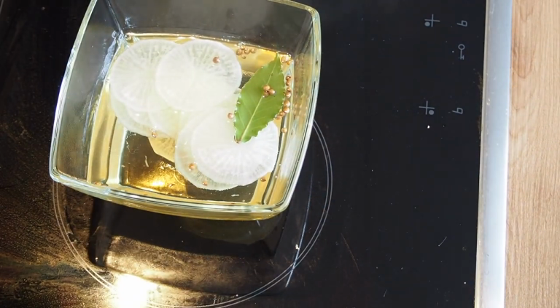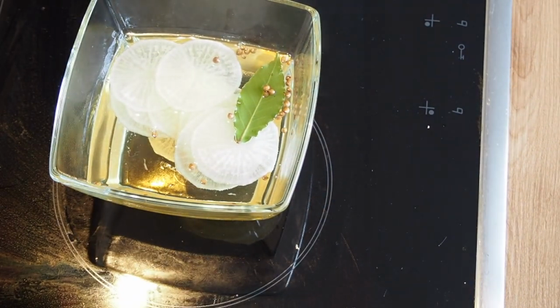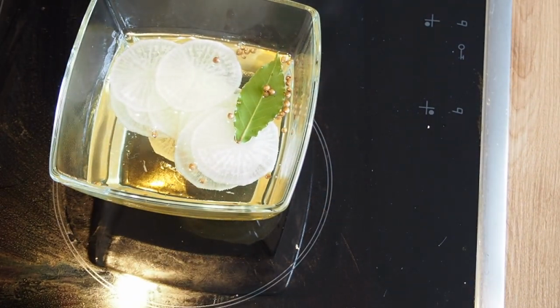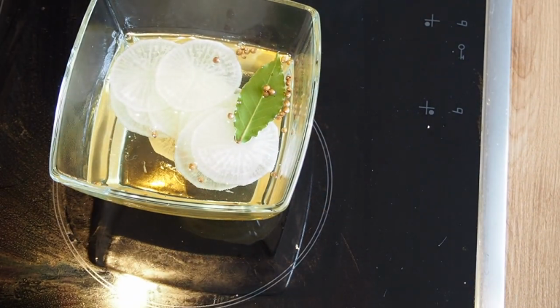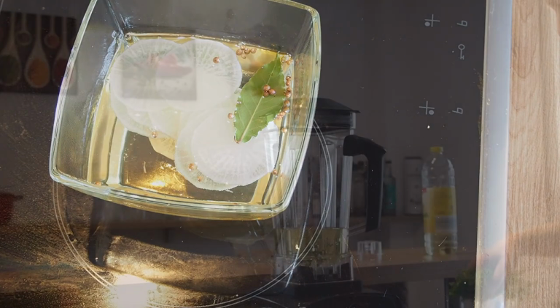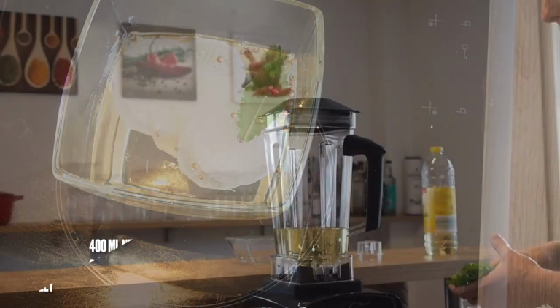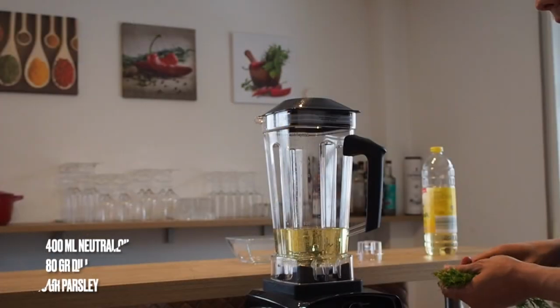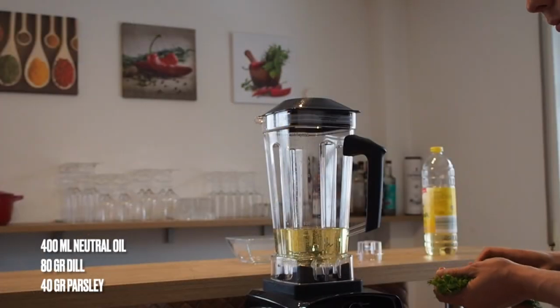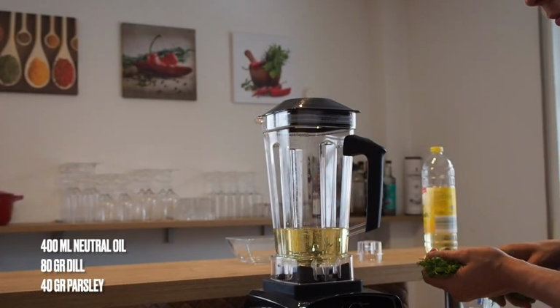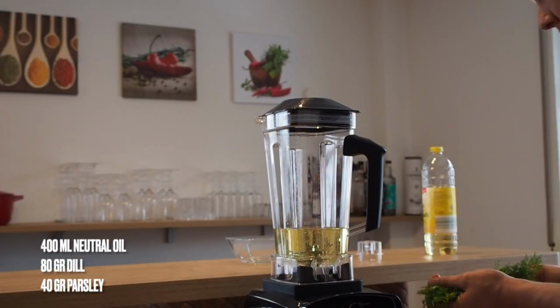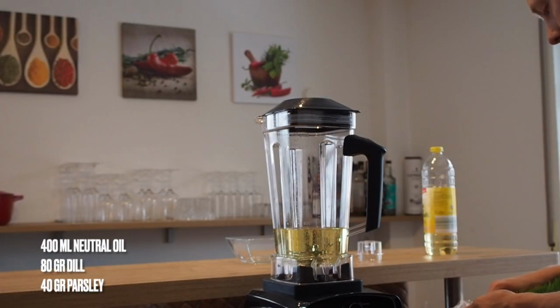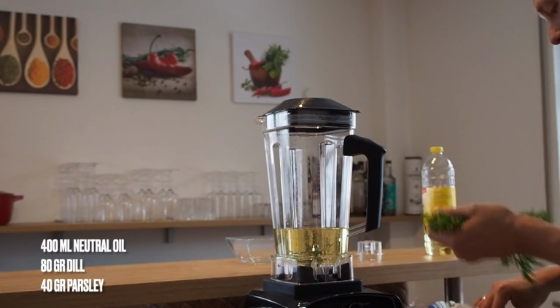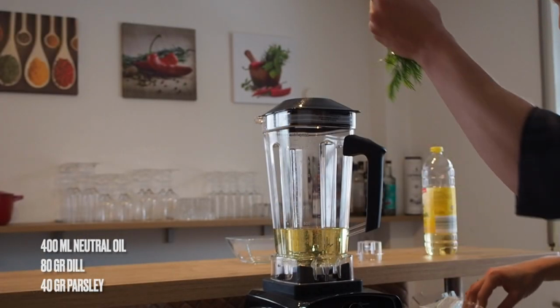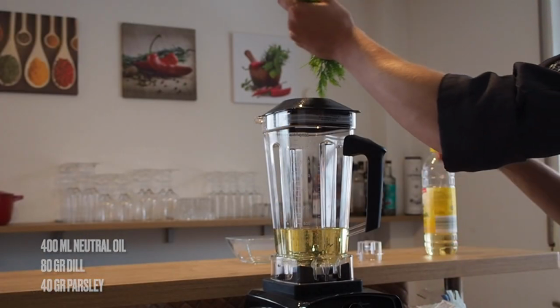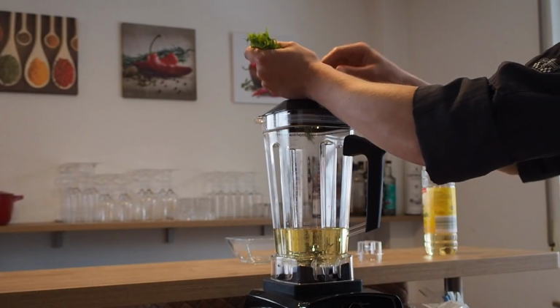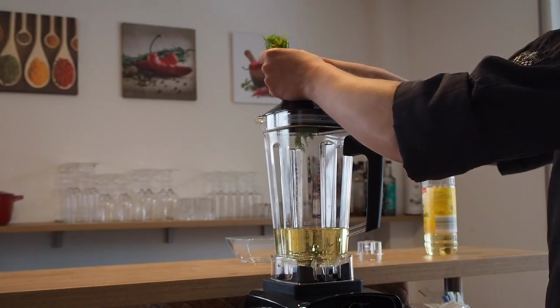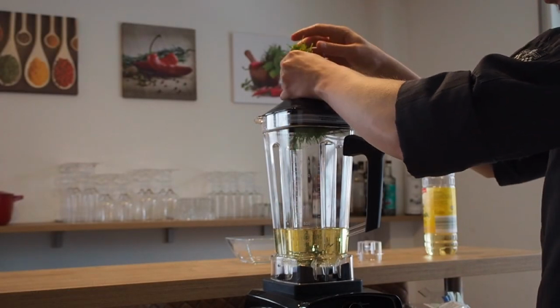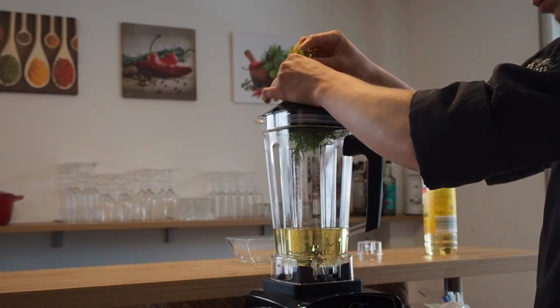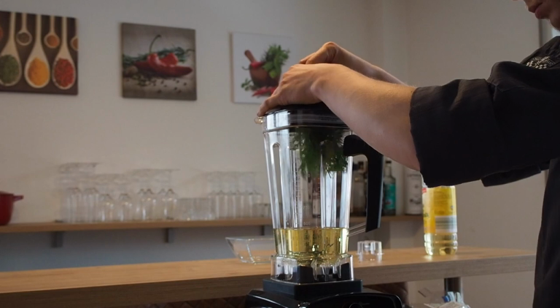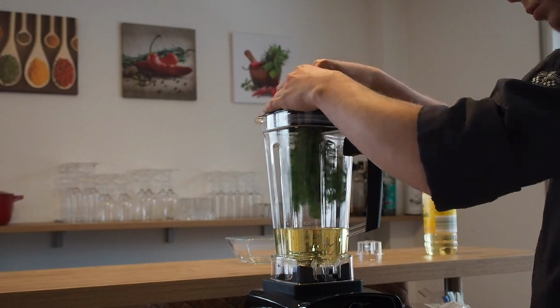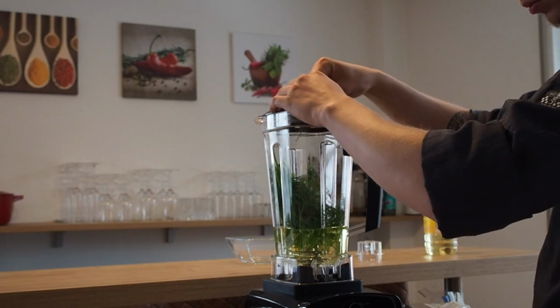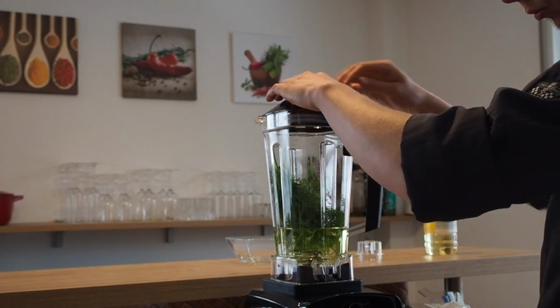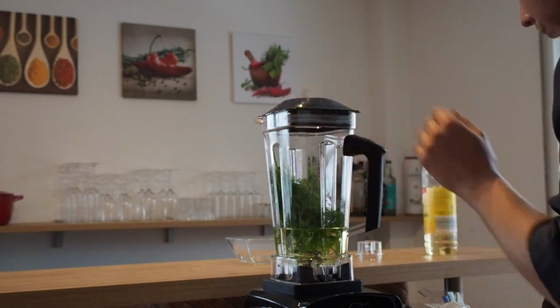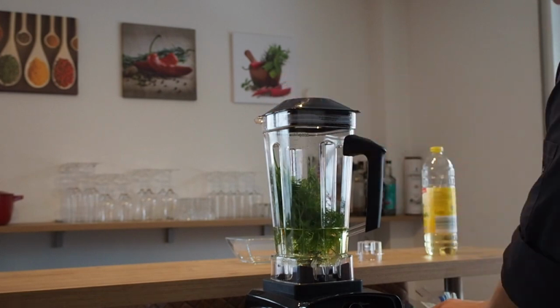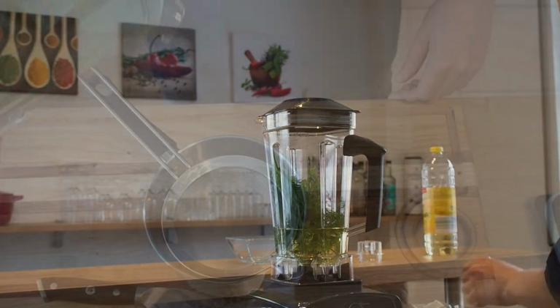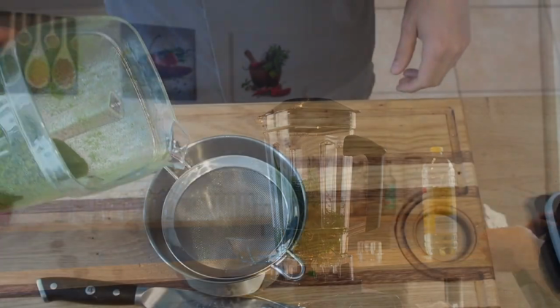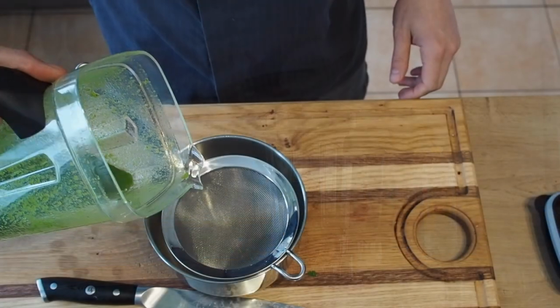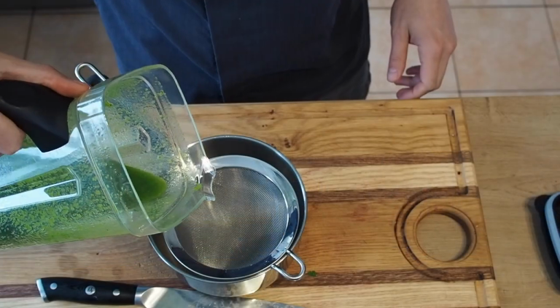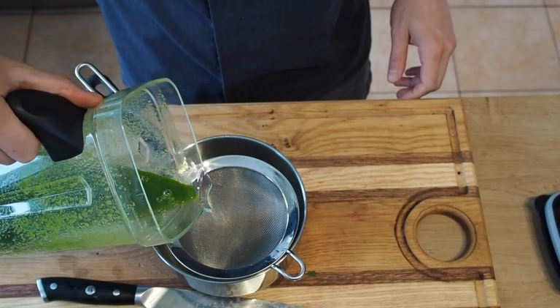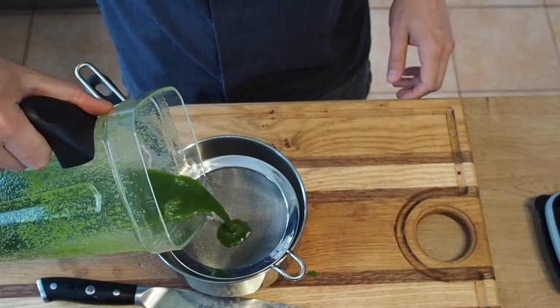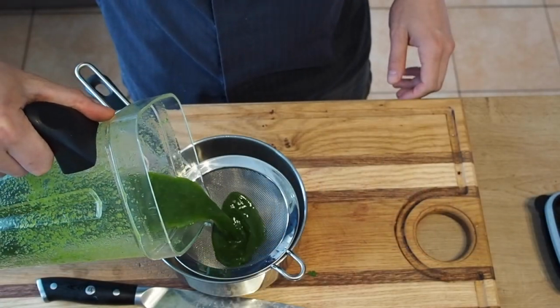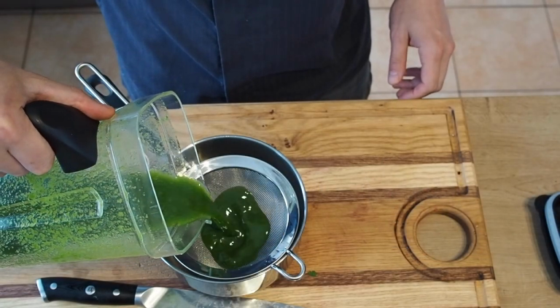For the dill oil, add 400 ml of neutral oil, 80 grams of dill and 40 grams of parsley to a blender. Pour this through a sieve and store for later.